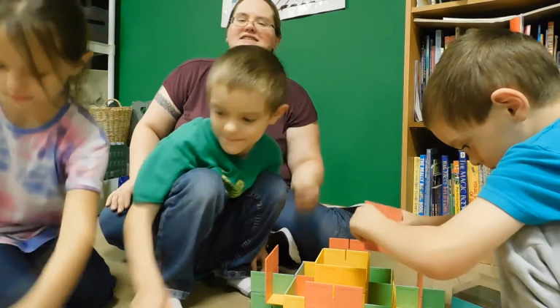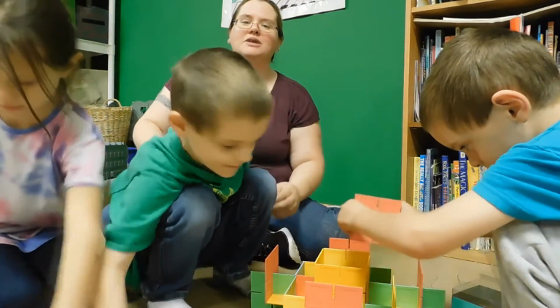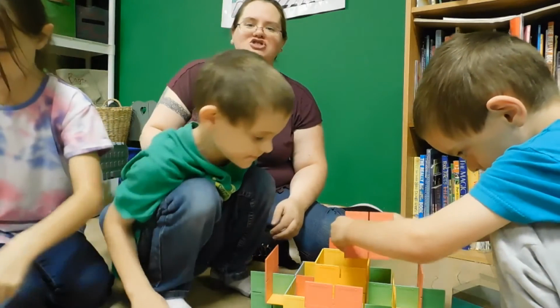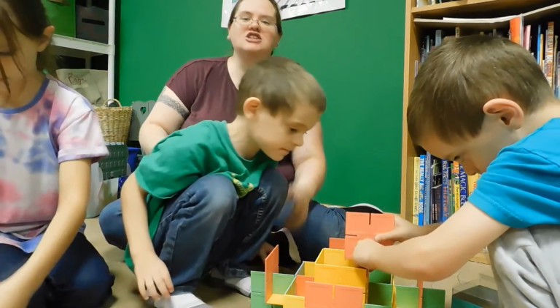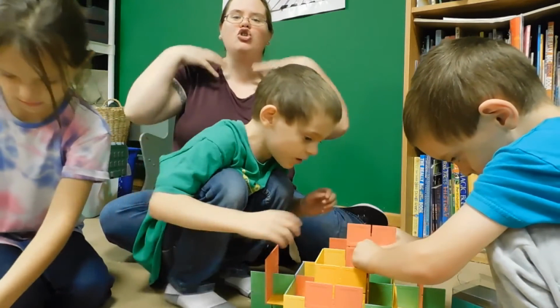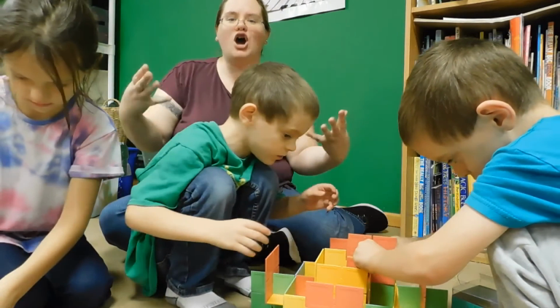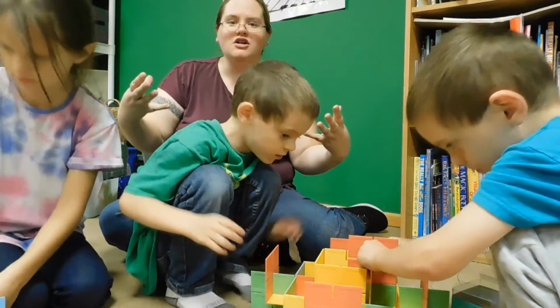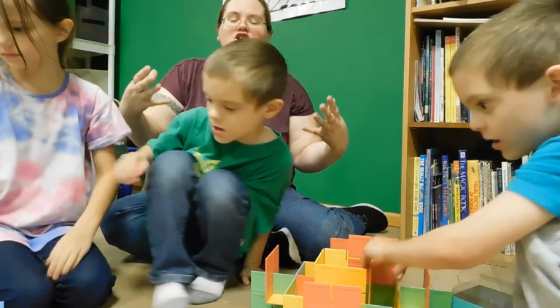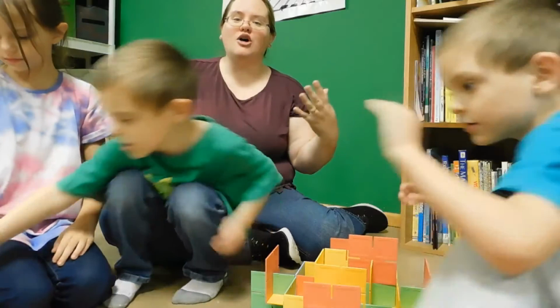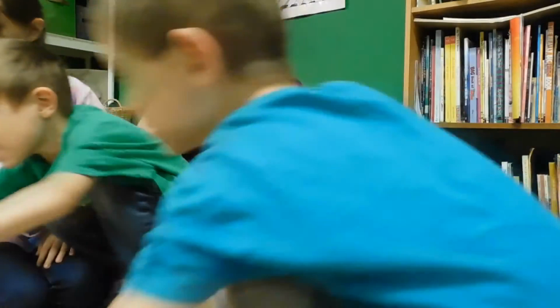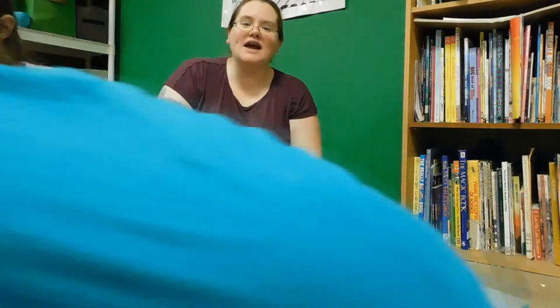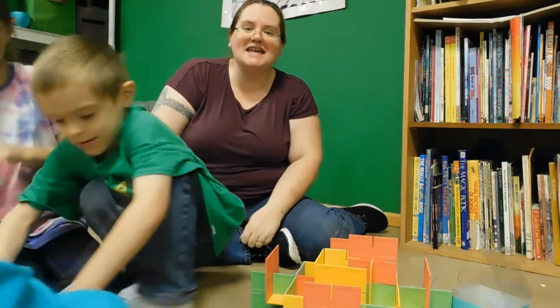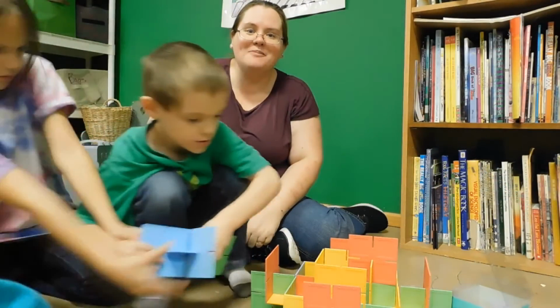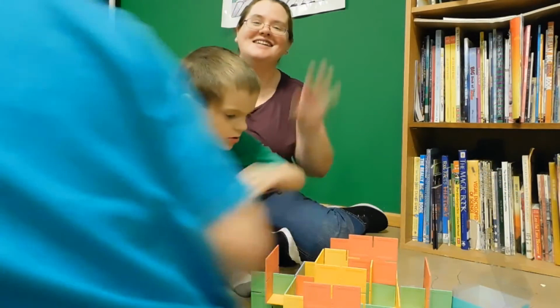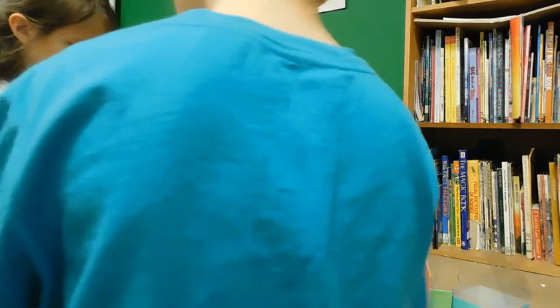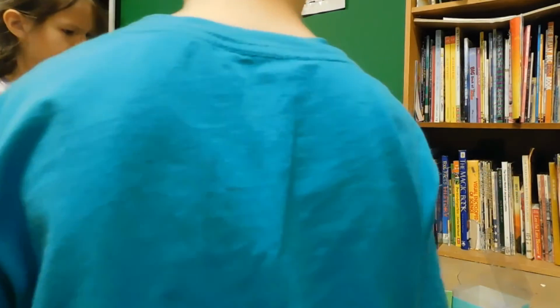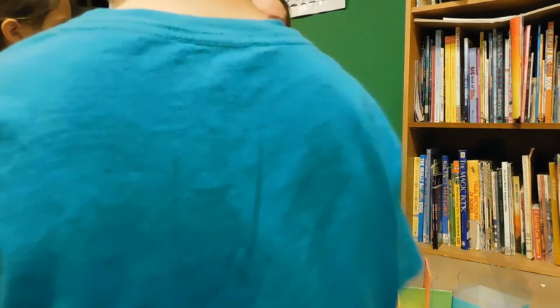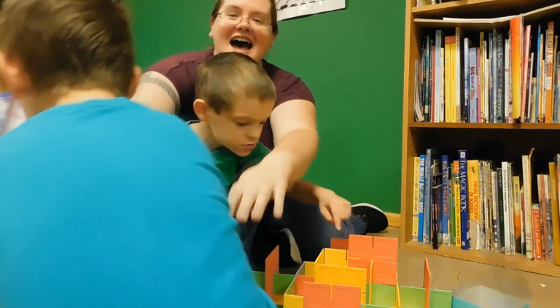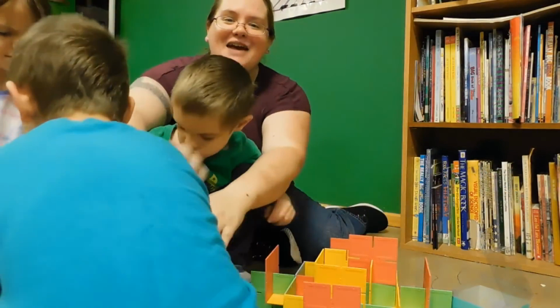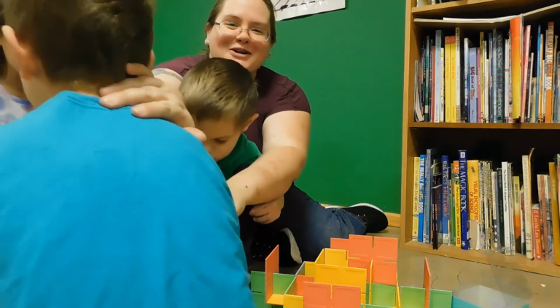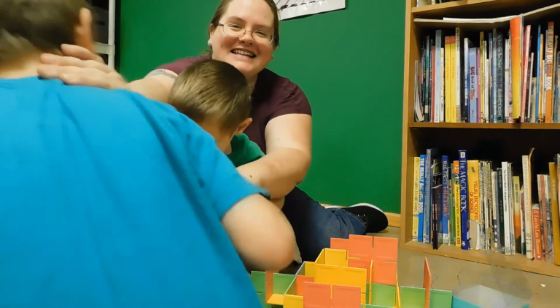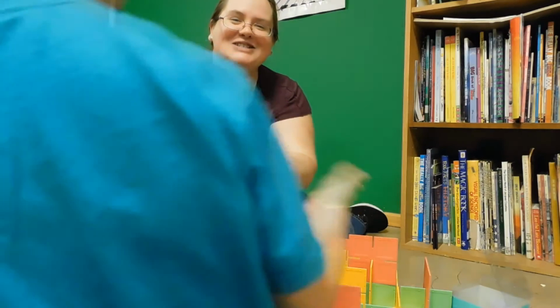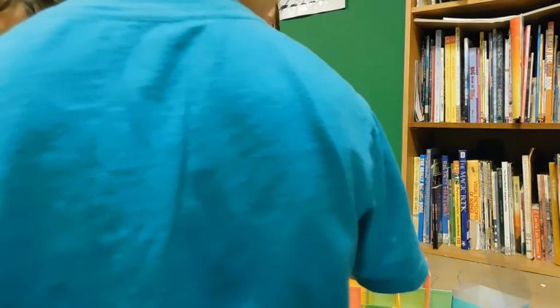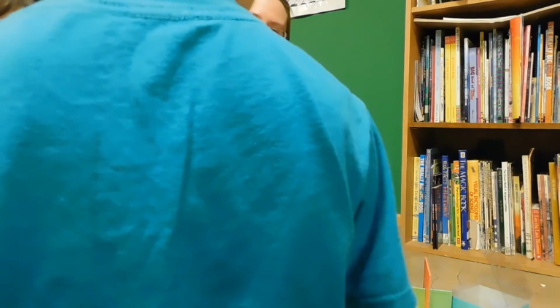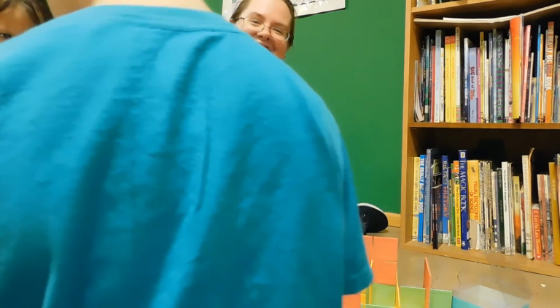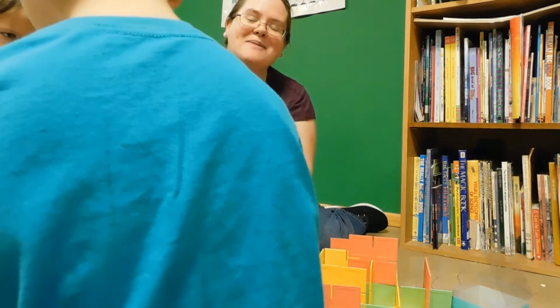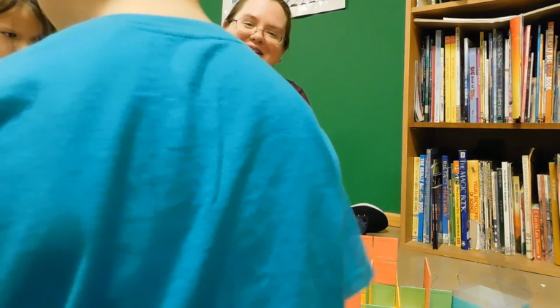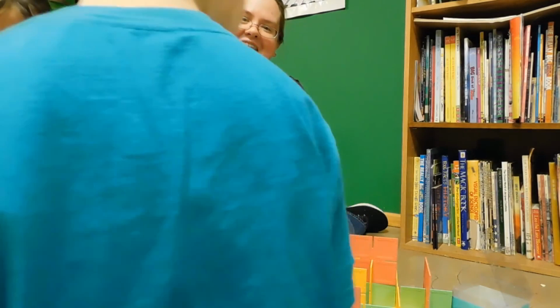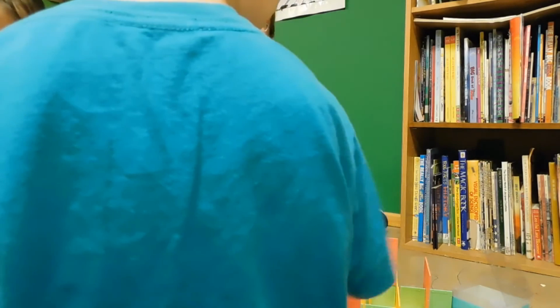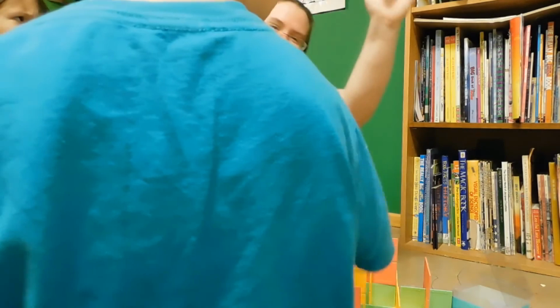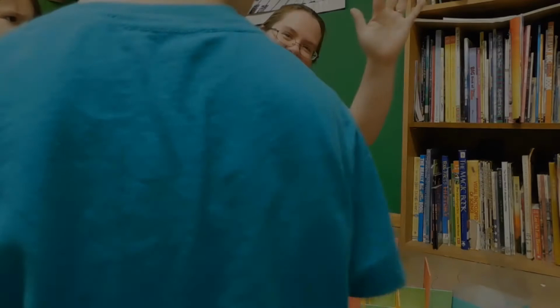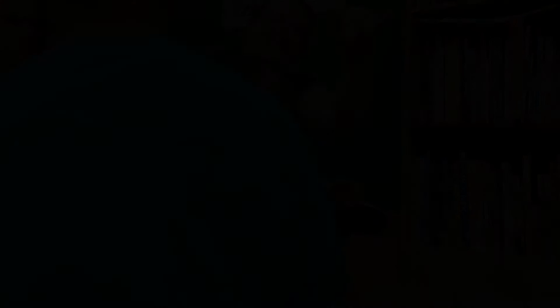This is Random Sam saying: escape from the crazy, enjoy the fun, and make every day count. Bye, guys!